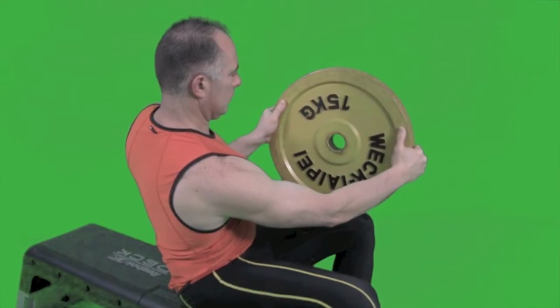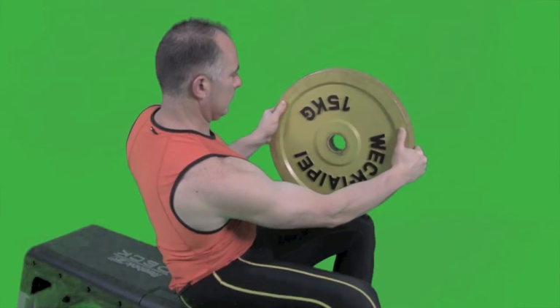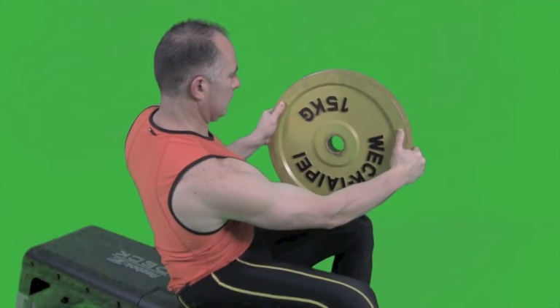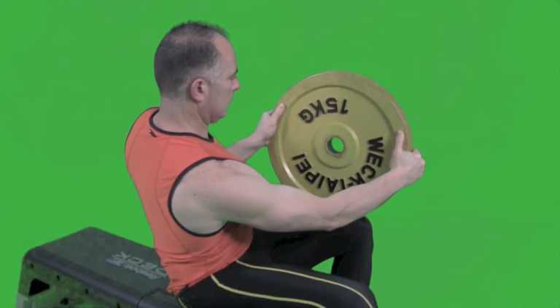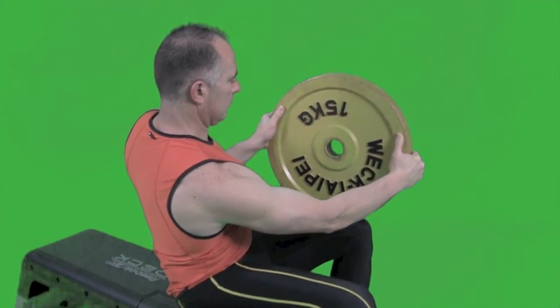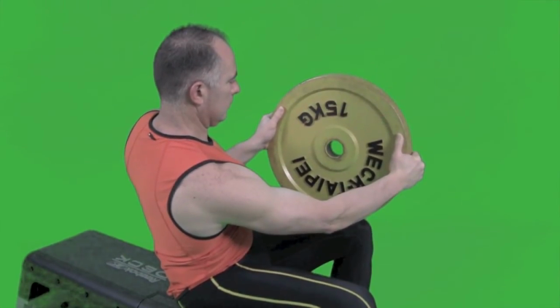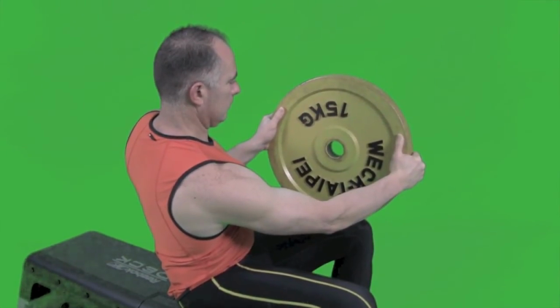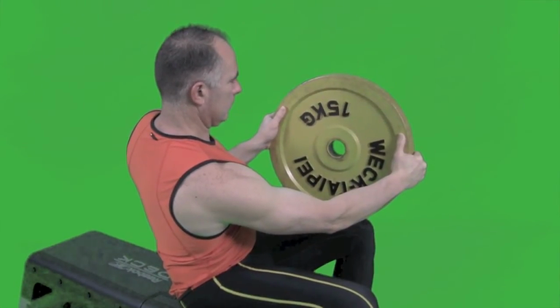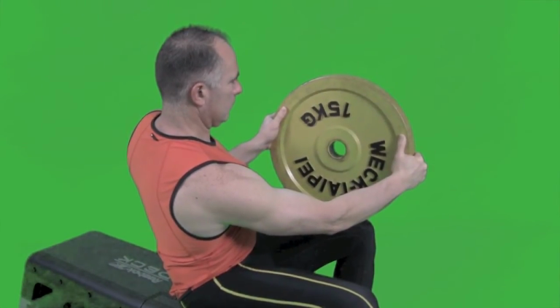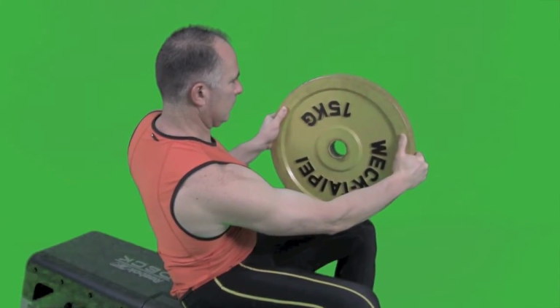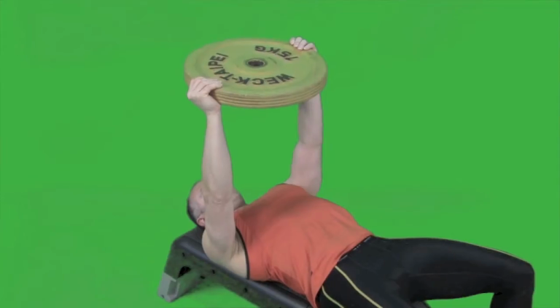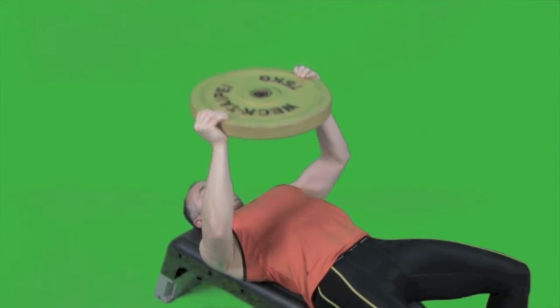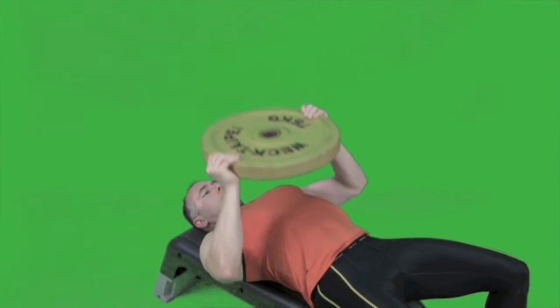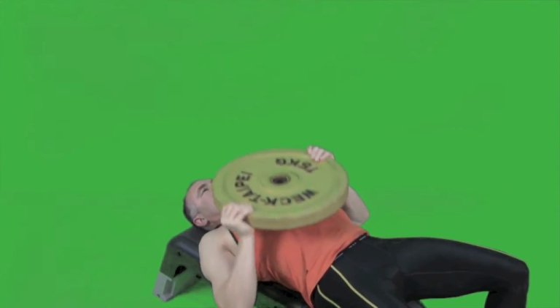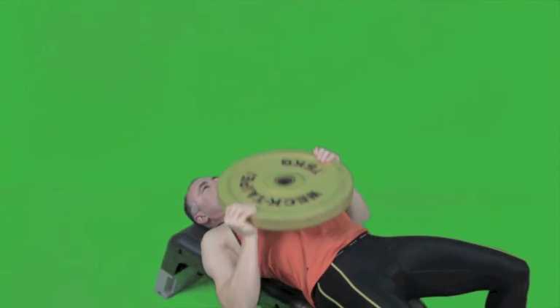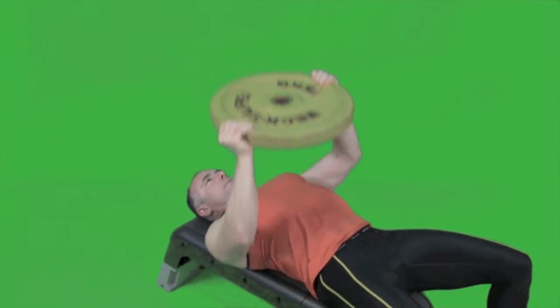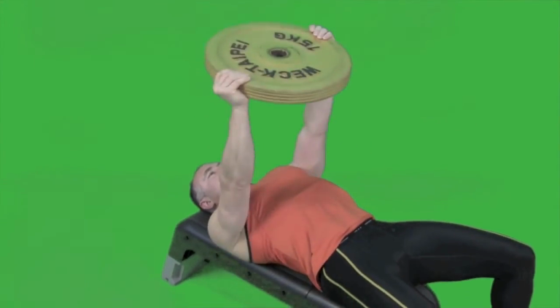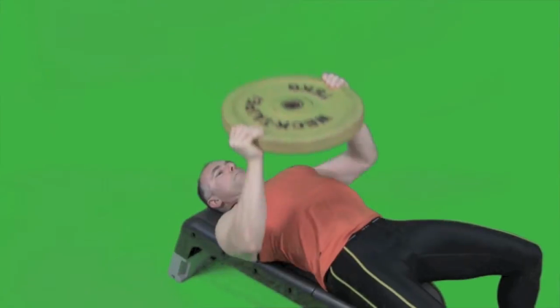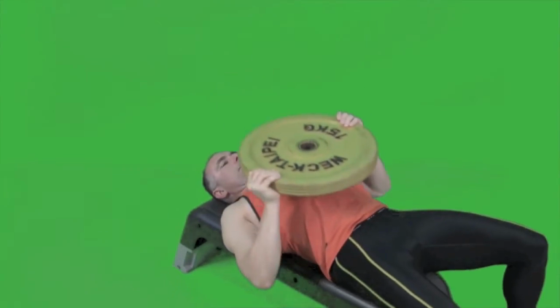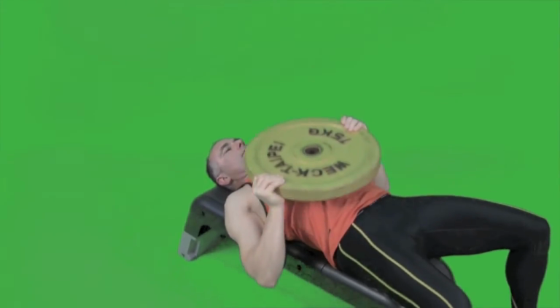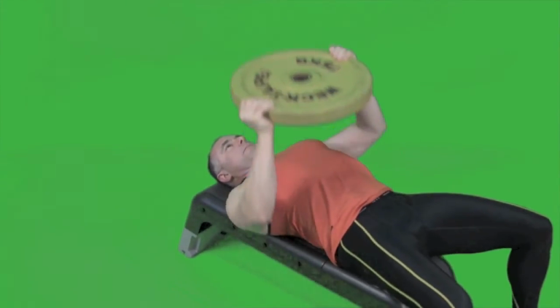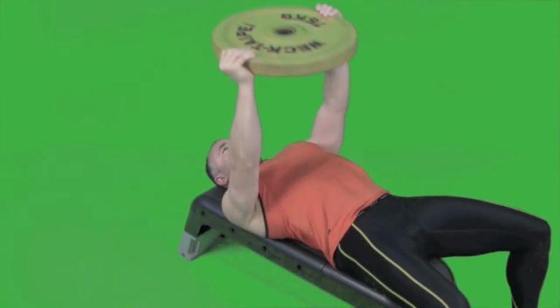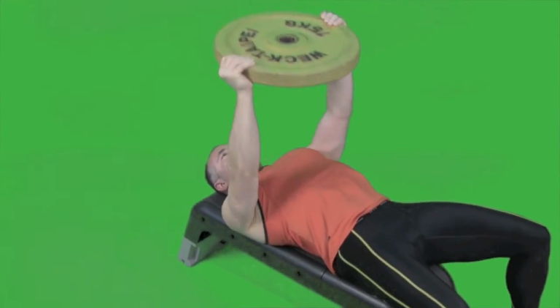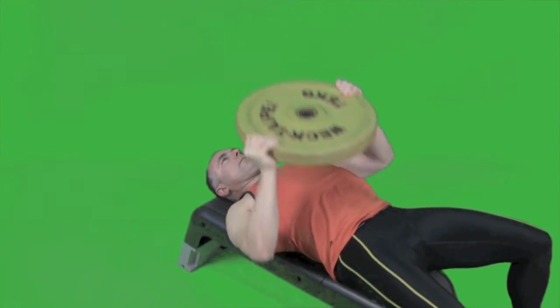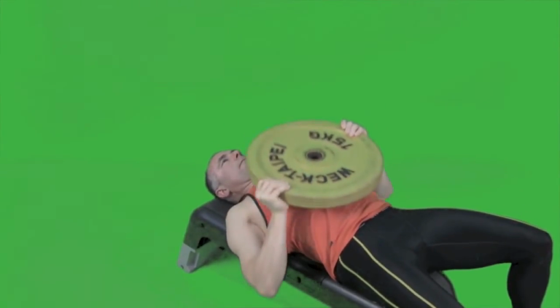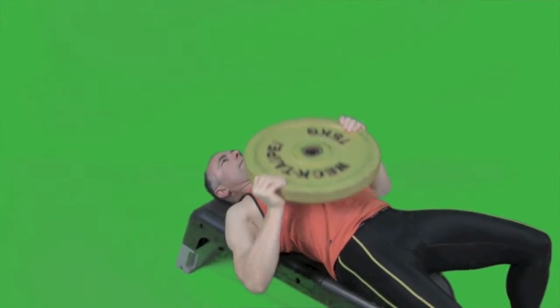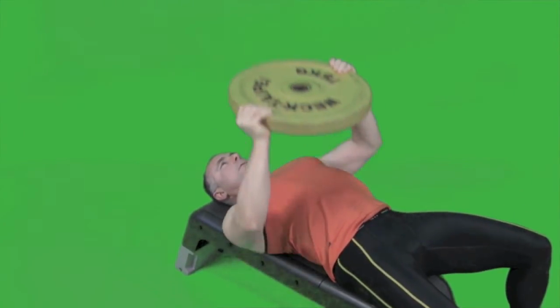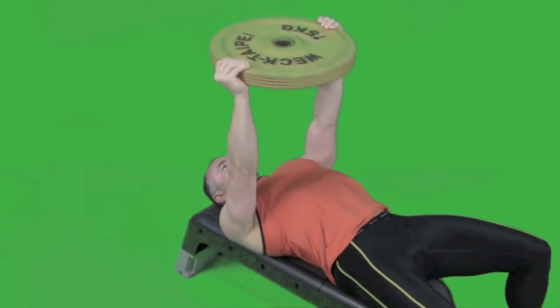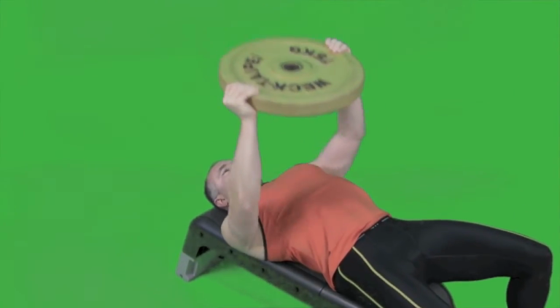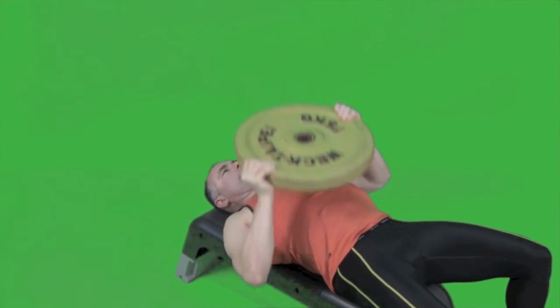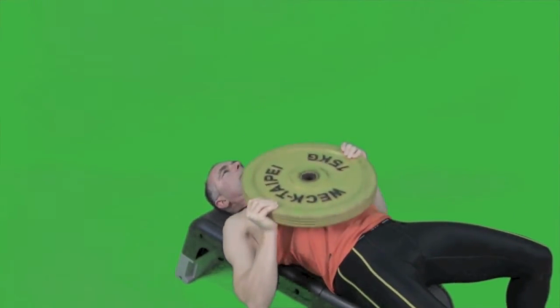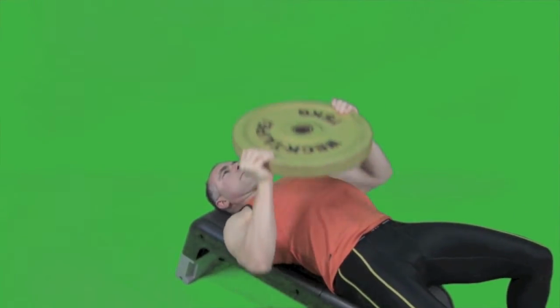Hold the plate with your thumbs sitting on the edge. Now lie back and begin pressing up and down. Keep your chest high and do a nice slow, controlled, continuous movement.